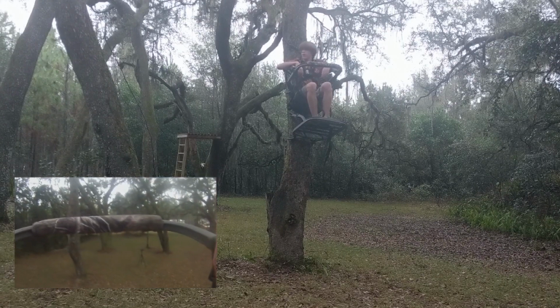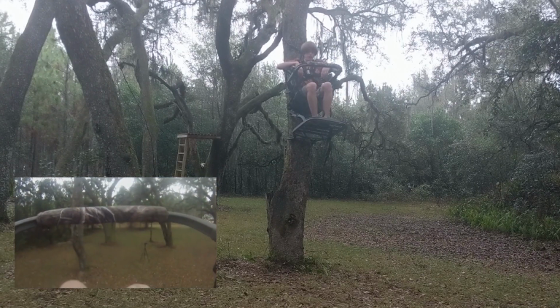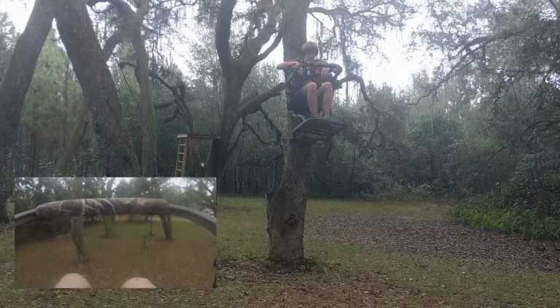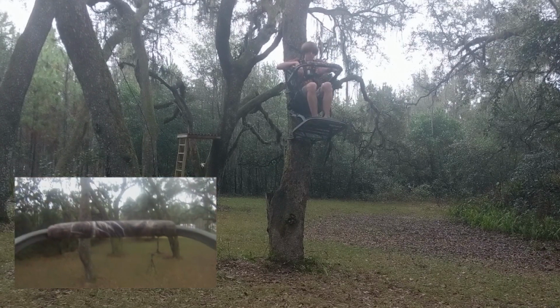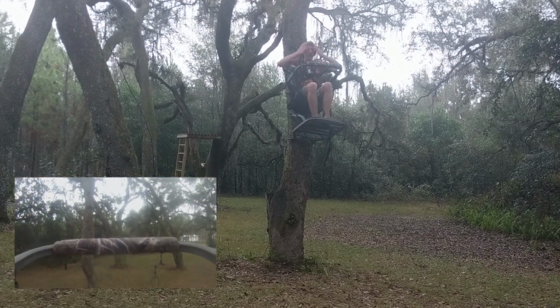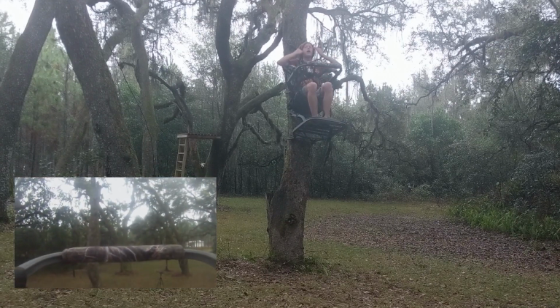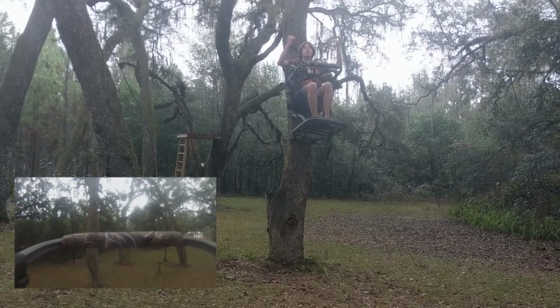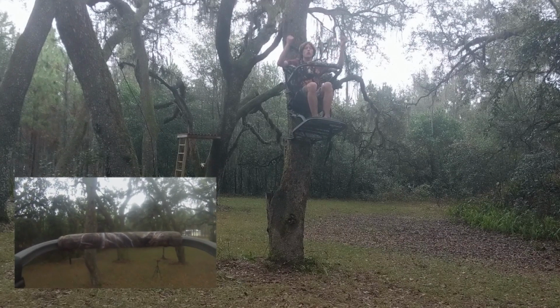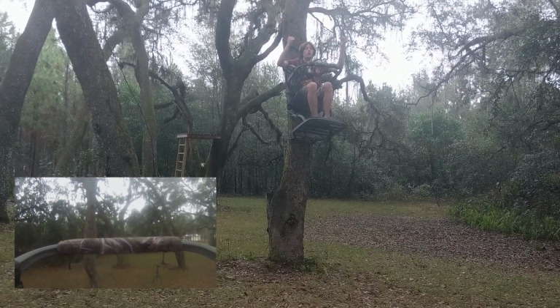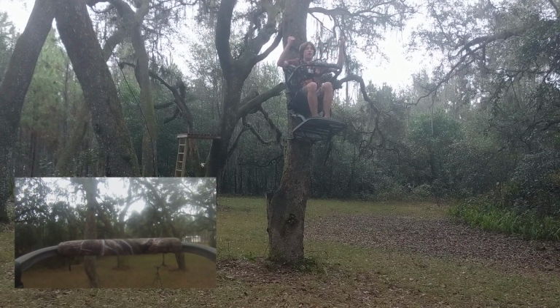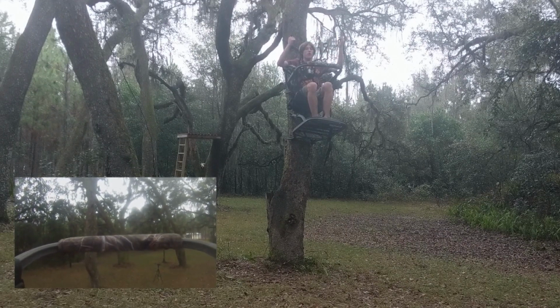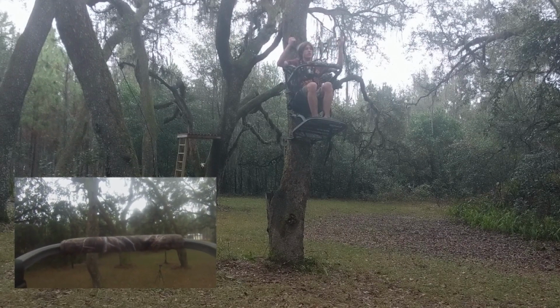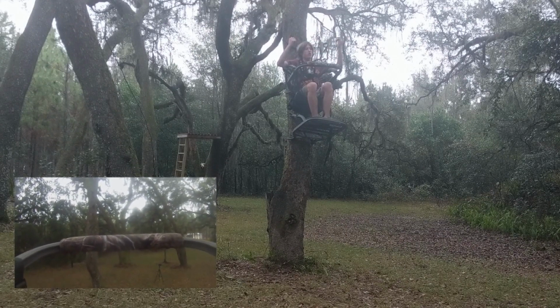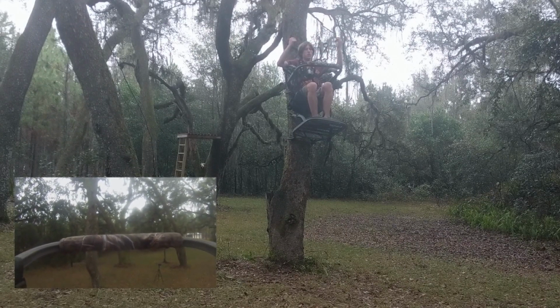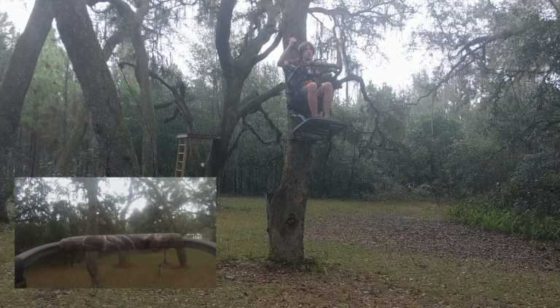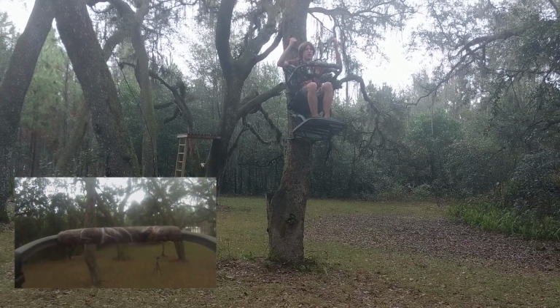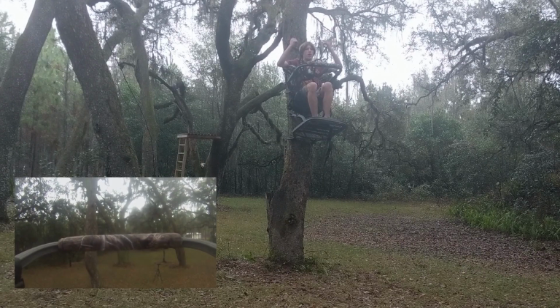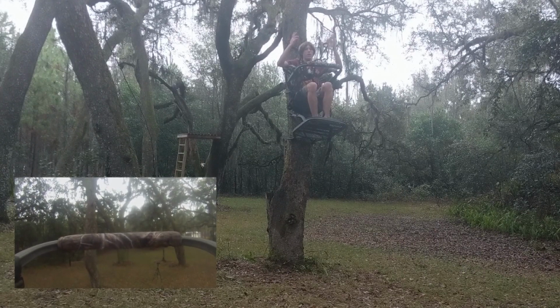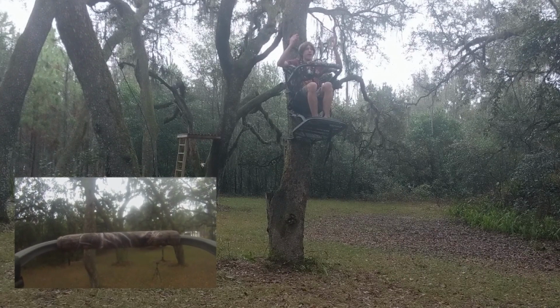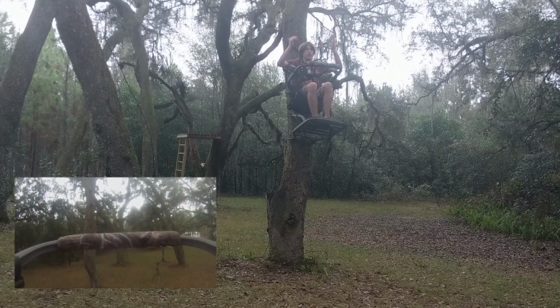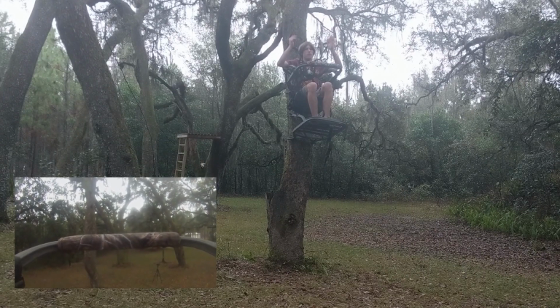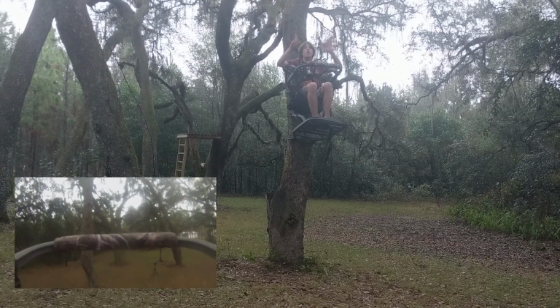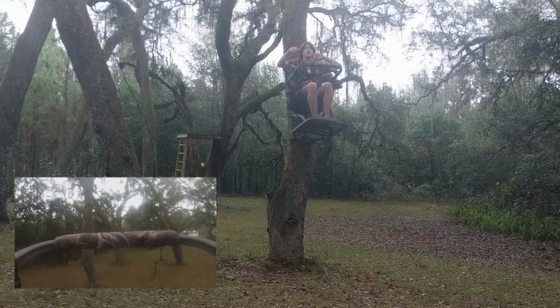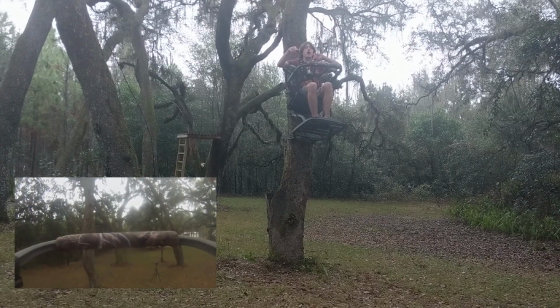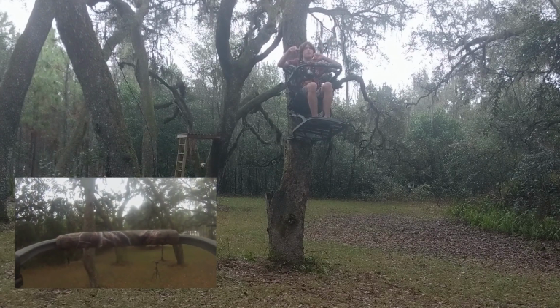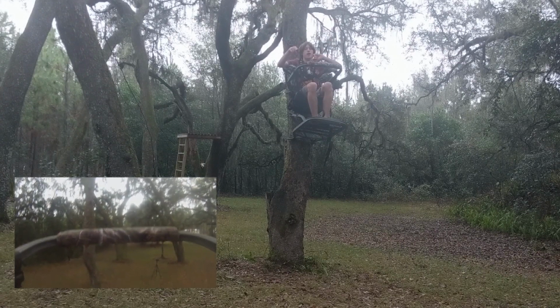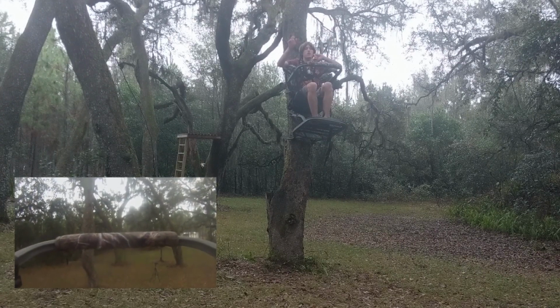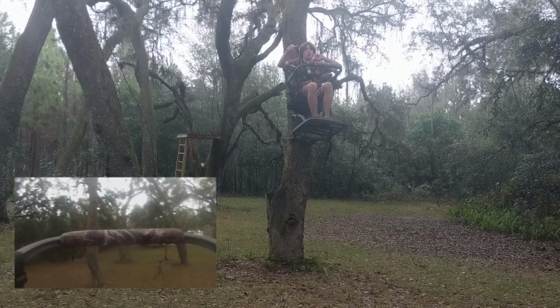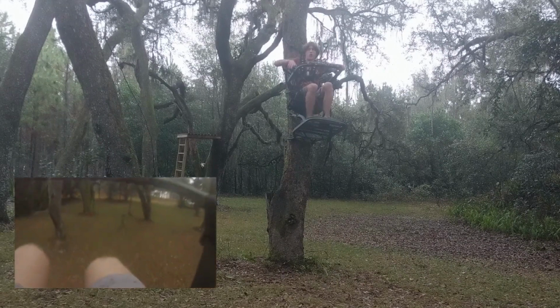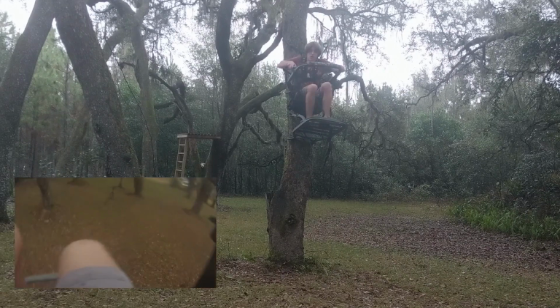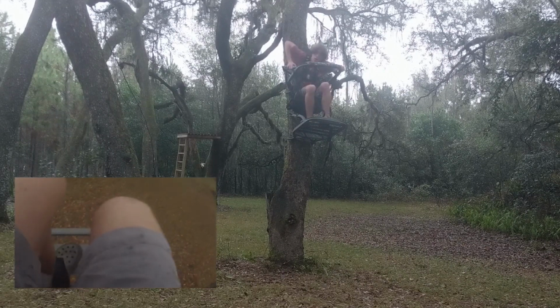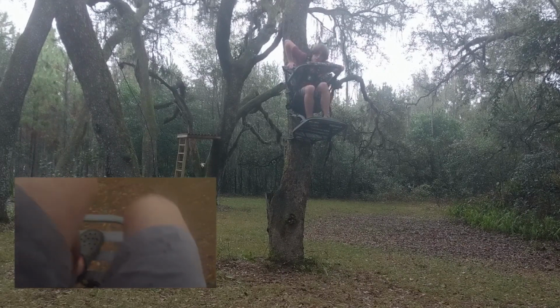So that is how the climber works. I'm going to do a time lapse of me getting down so you don't have to watch the whole thing.